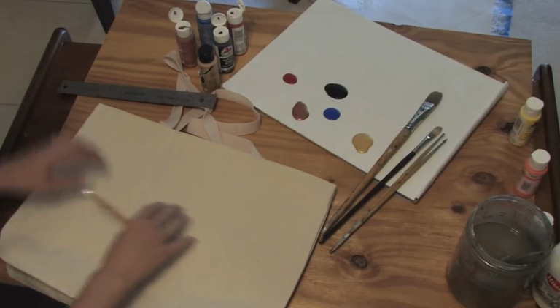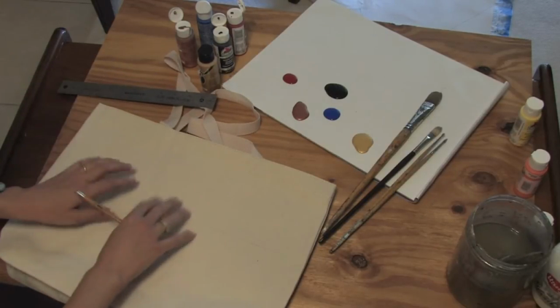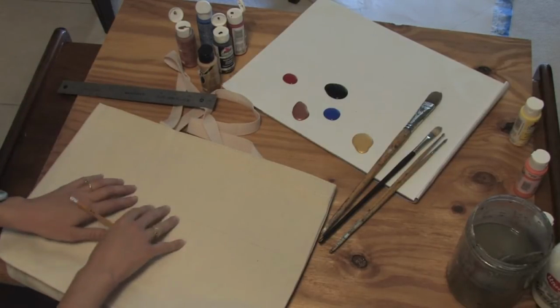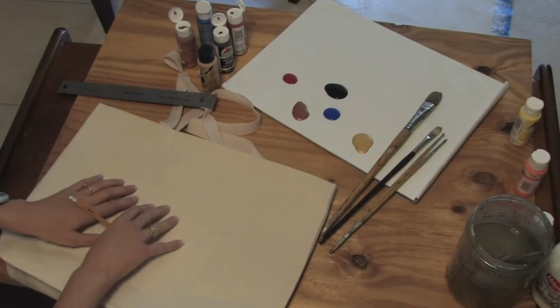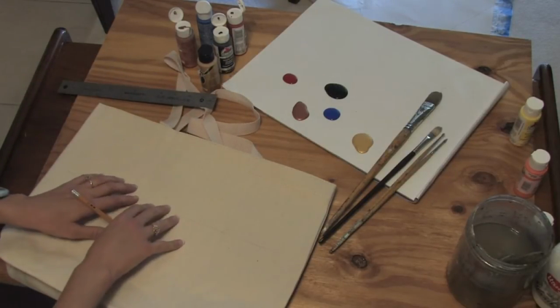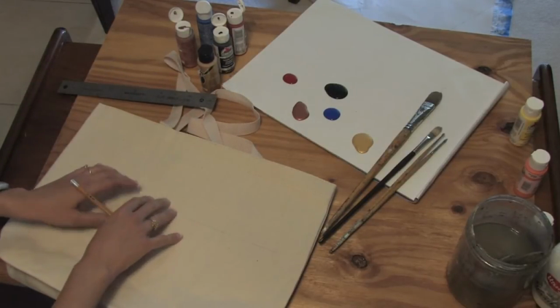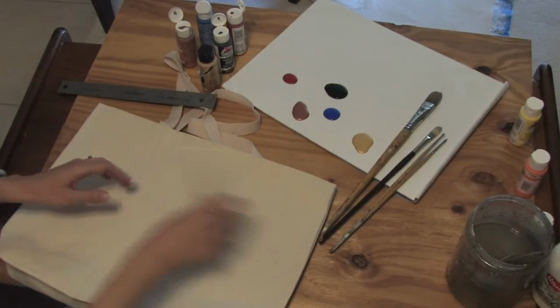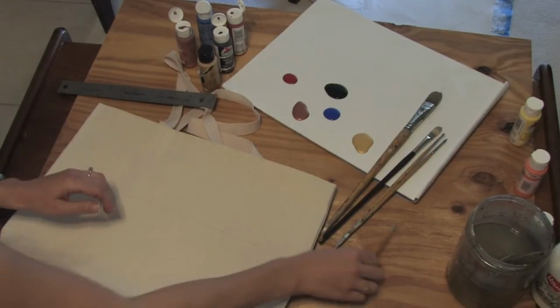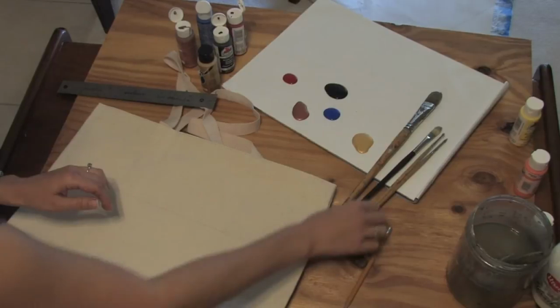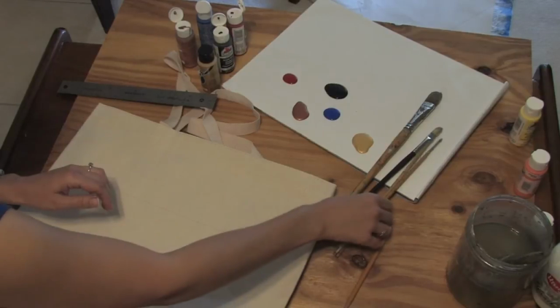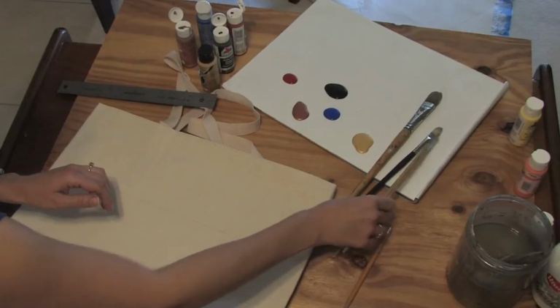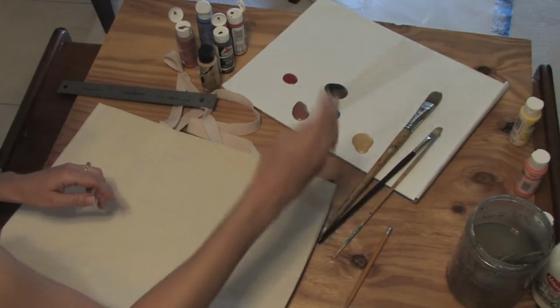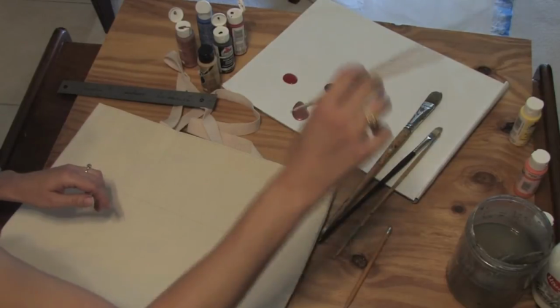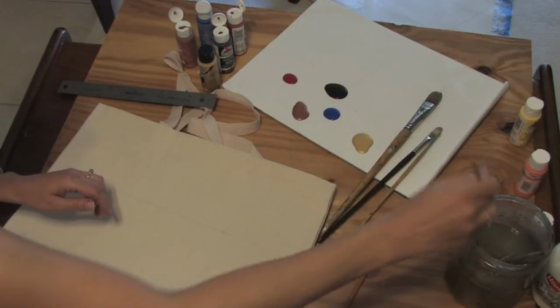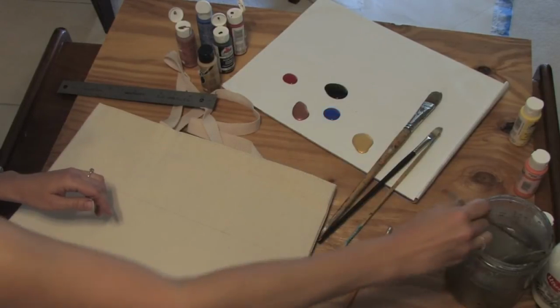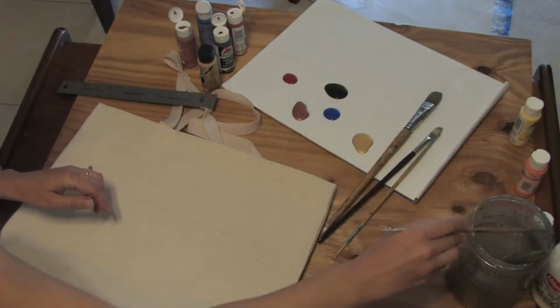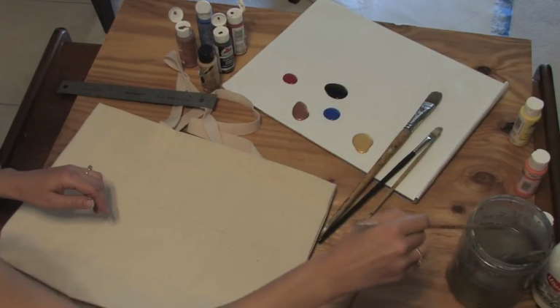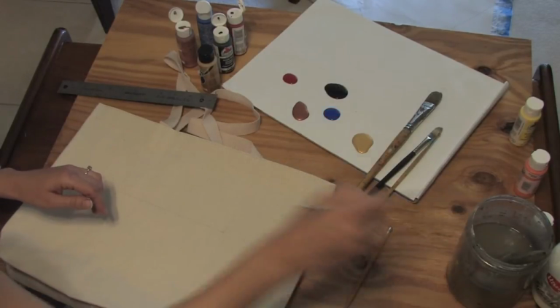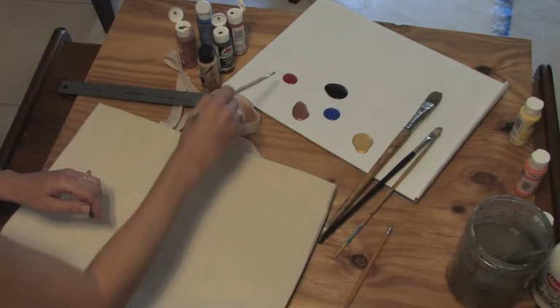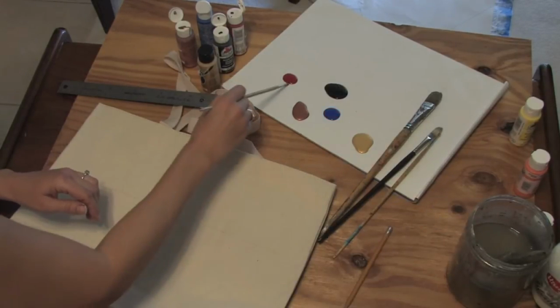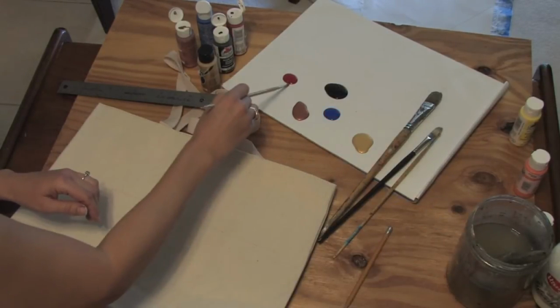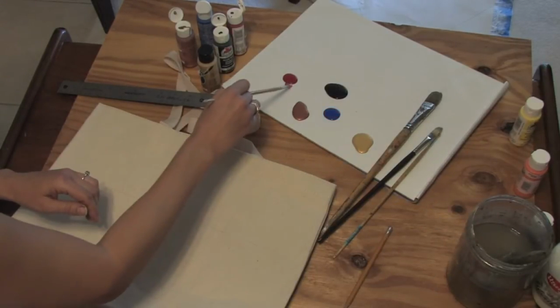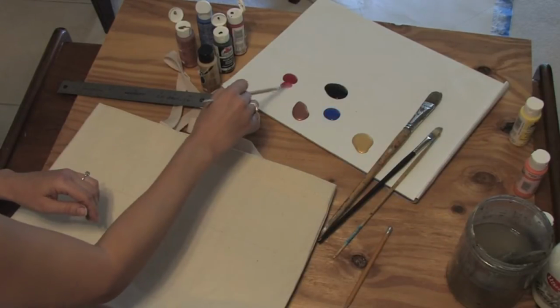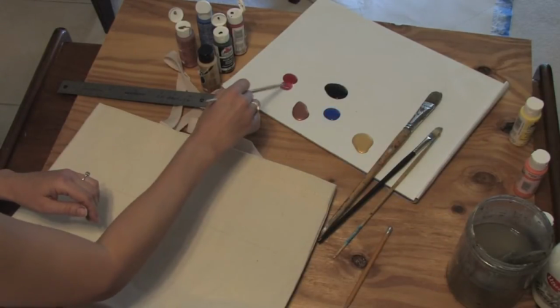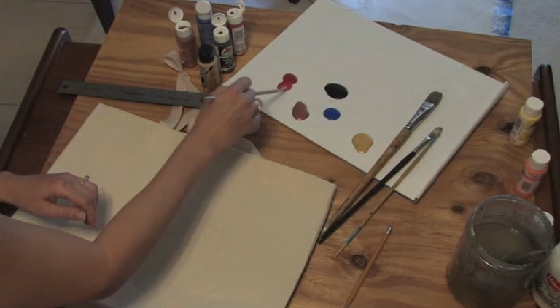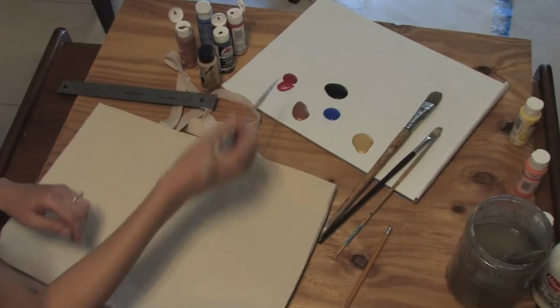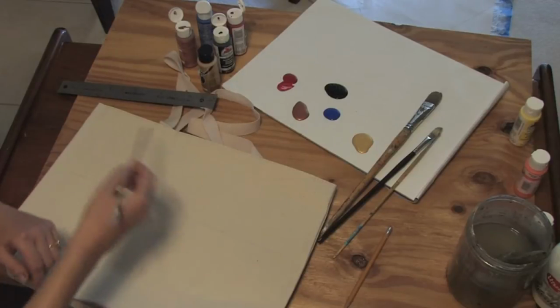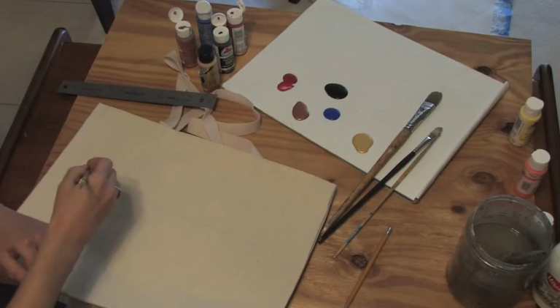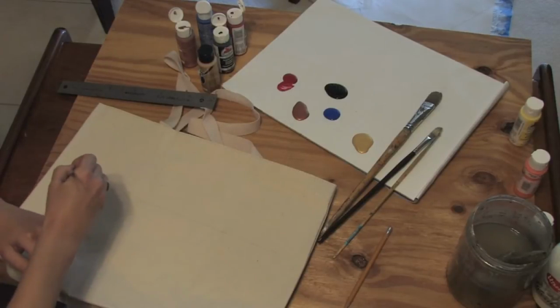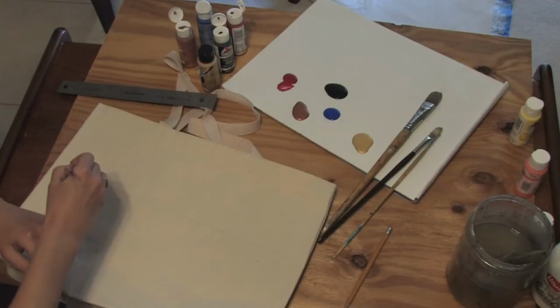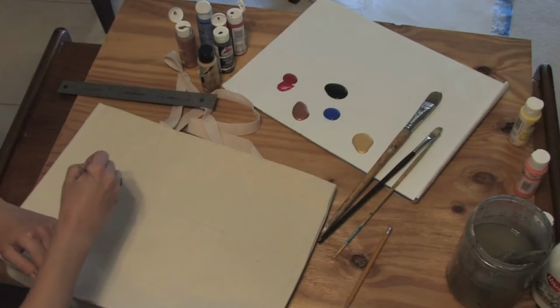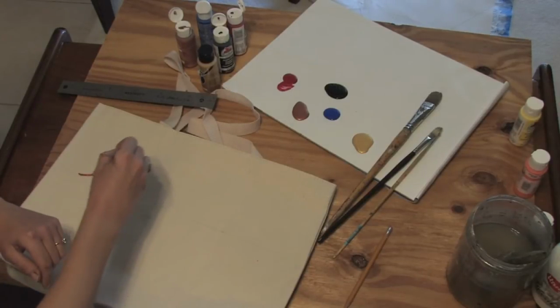Now this isn't primed, which means when I start applying the paint — you also need a little bit of water. When I start applying the paint, it will start to bleed through.